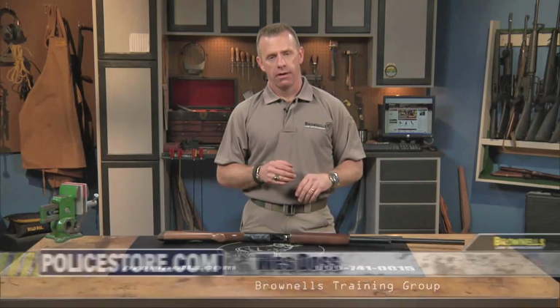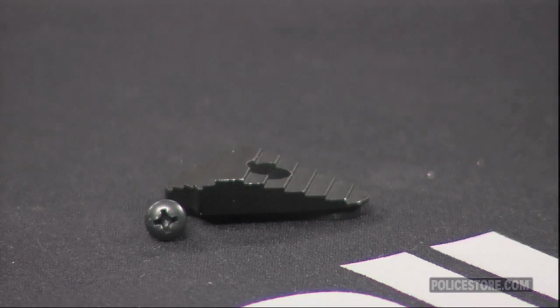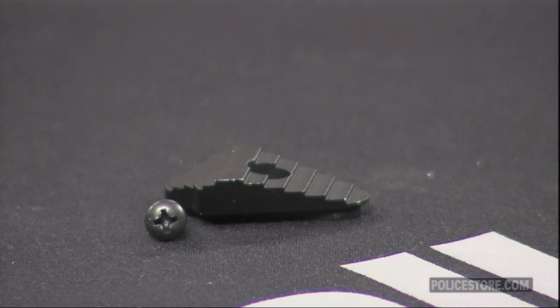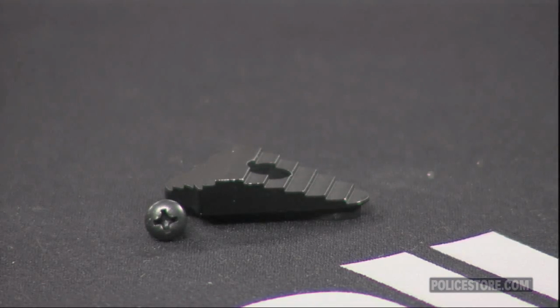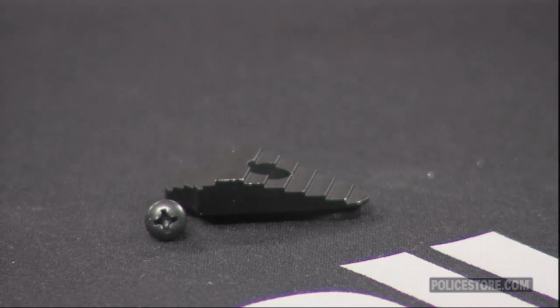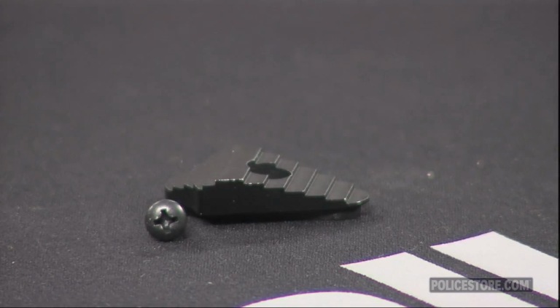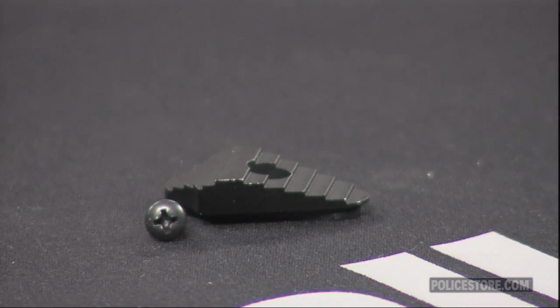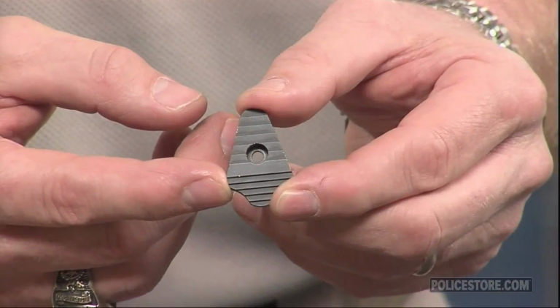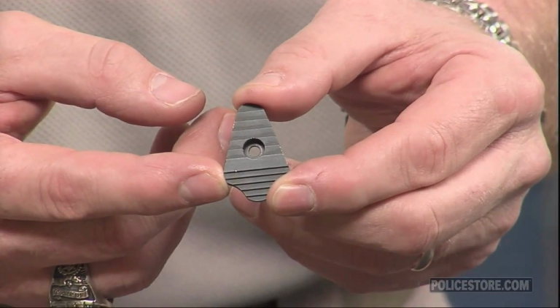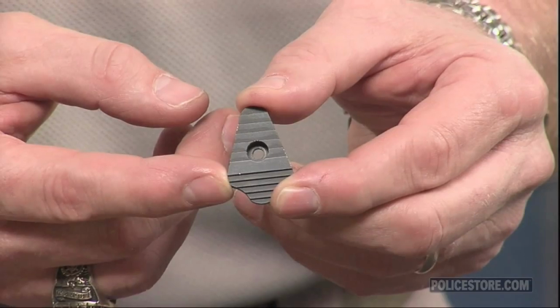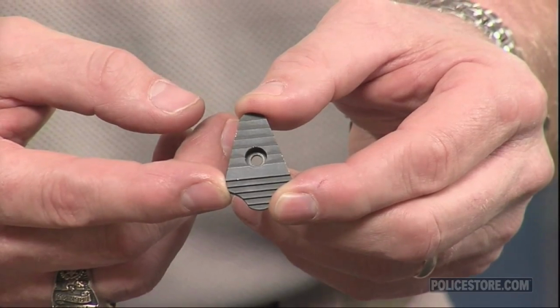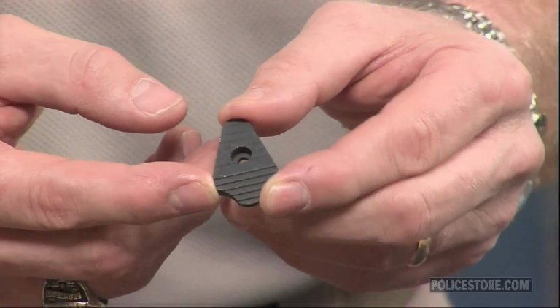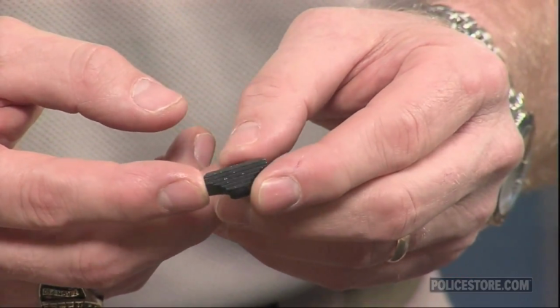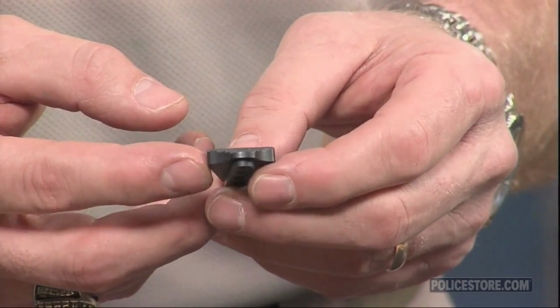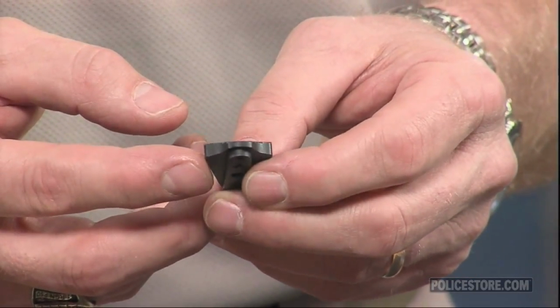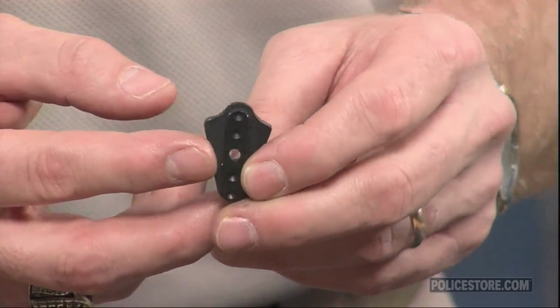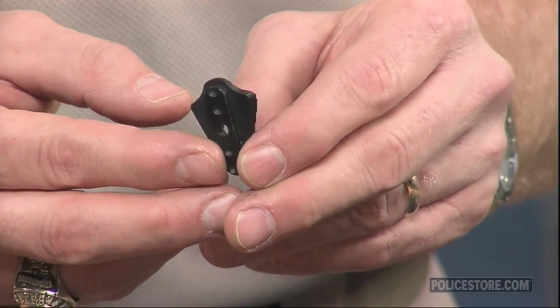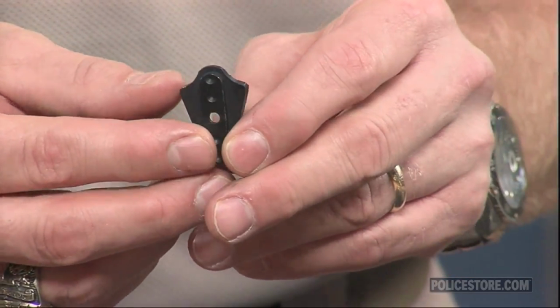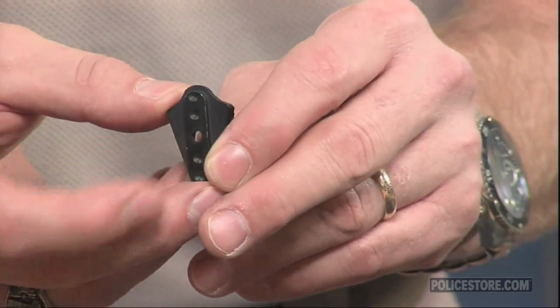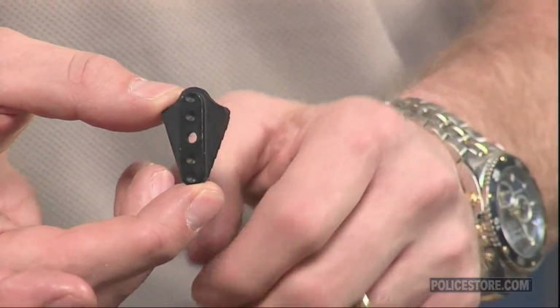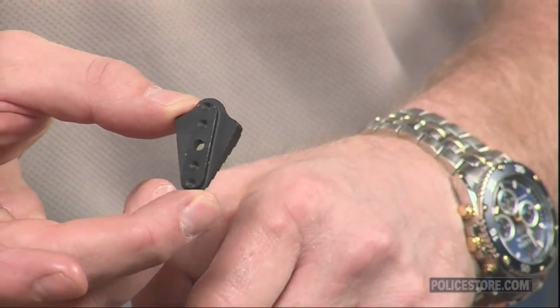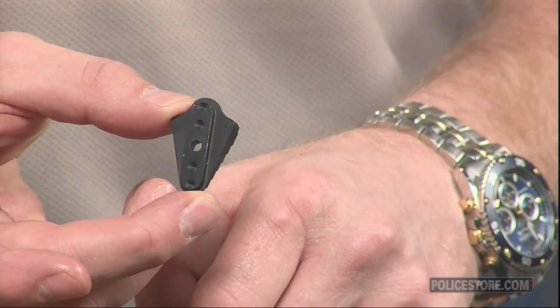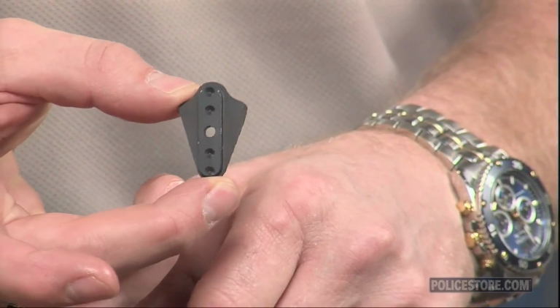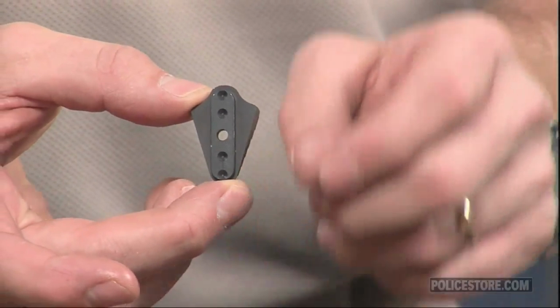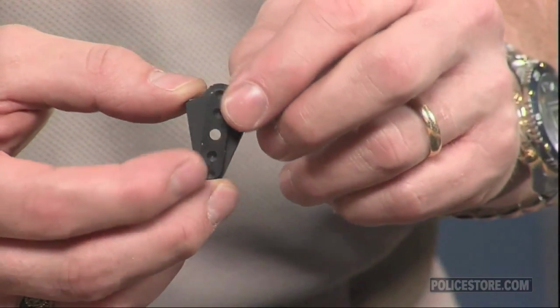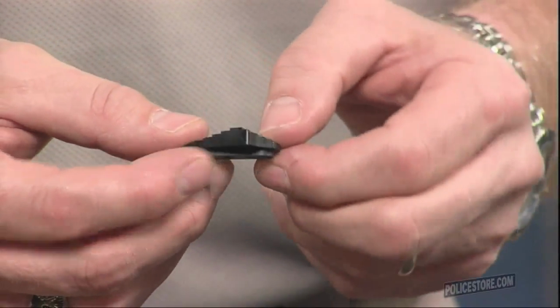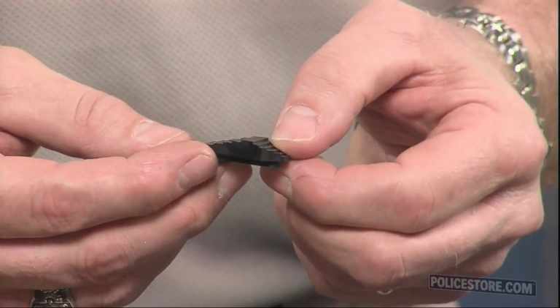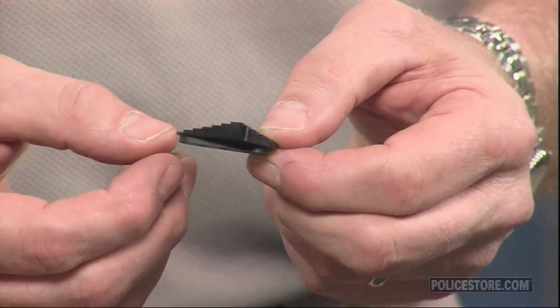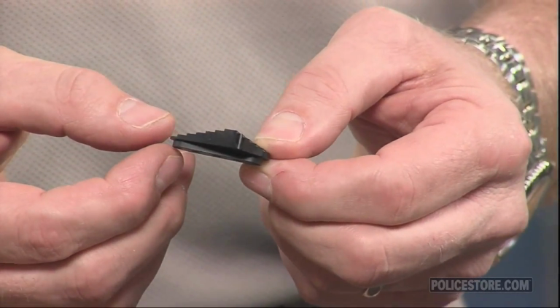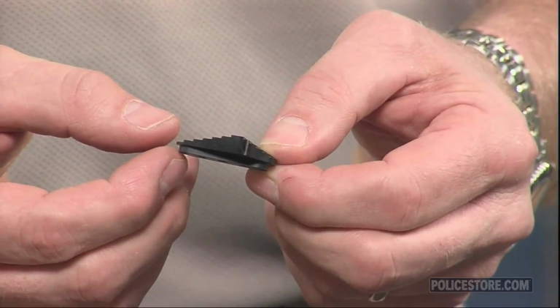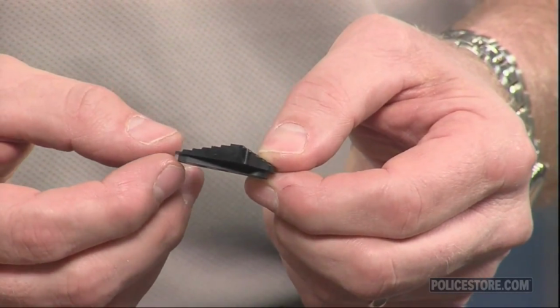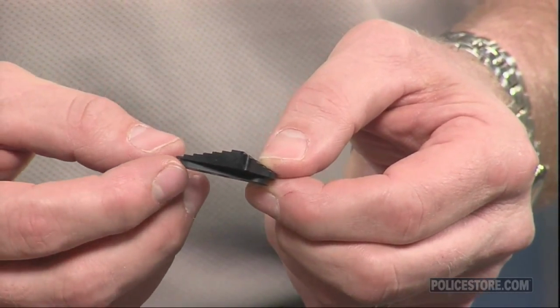The Elite Tactical Advantage drop-in tactical safety replaces the finished factory safety switch and puts a stronger, wider, taller, and easier to activate toggle on Mossberg 500 and 590 pump guns and model 930 and 935 autoloaders.